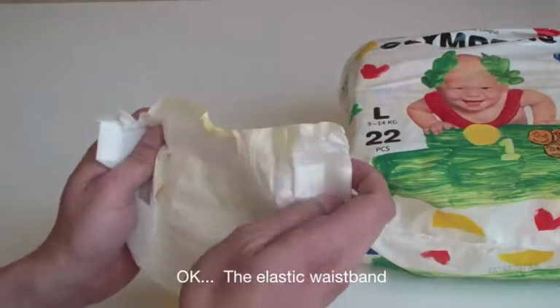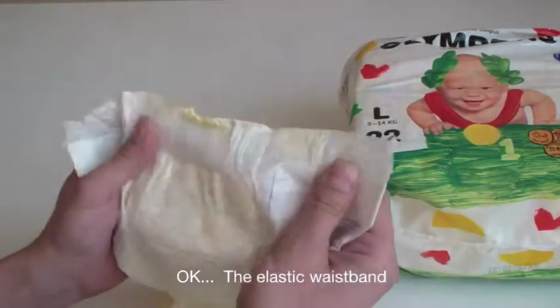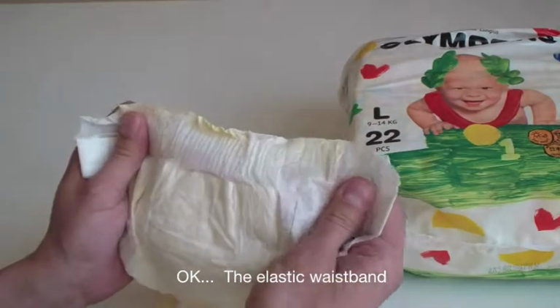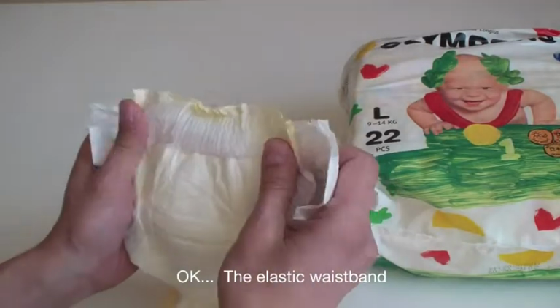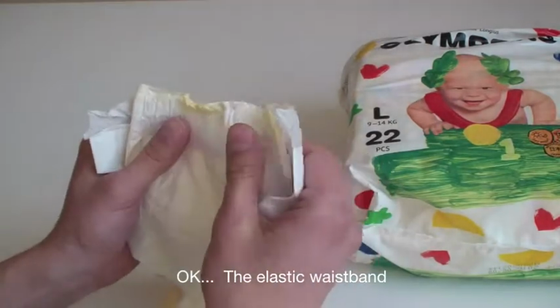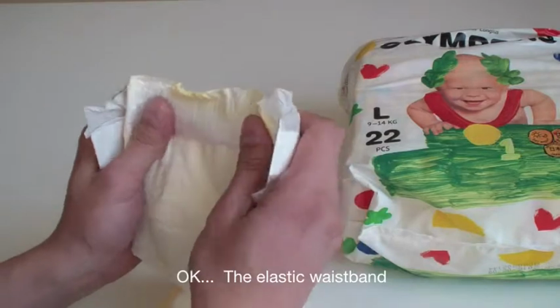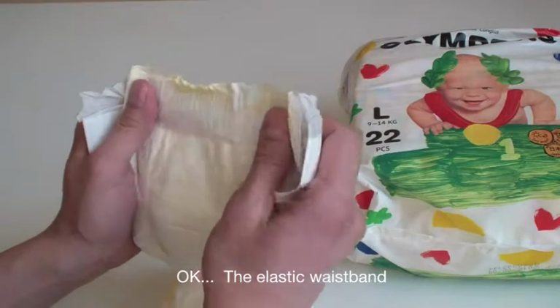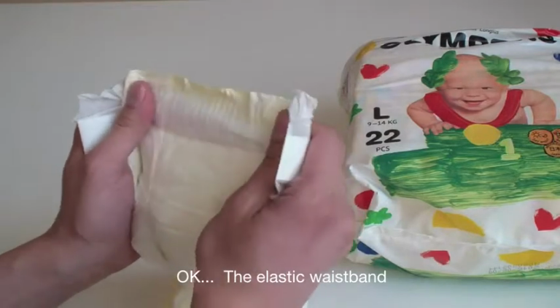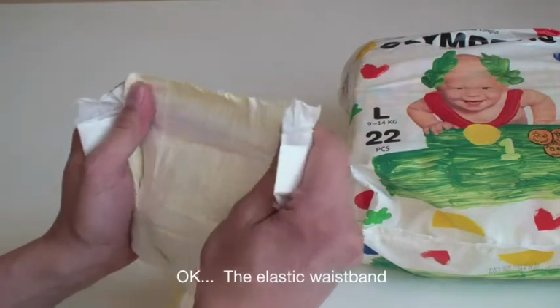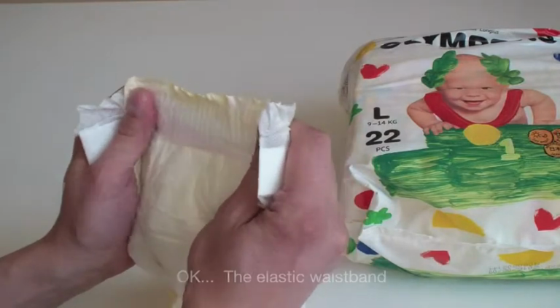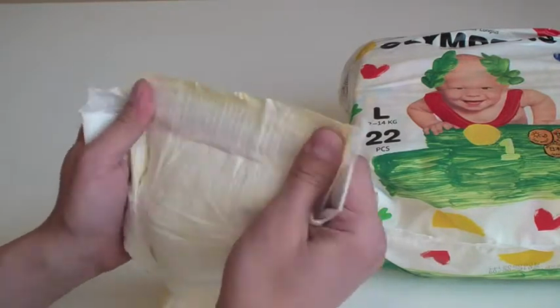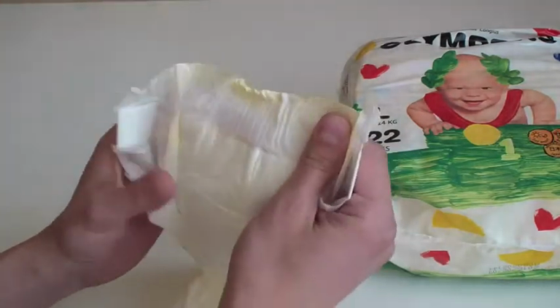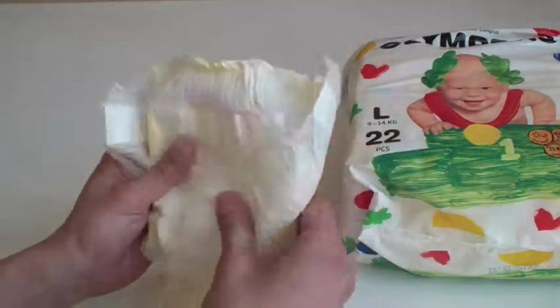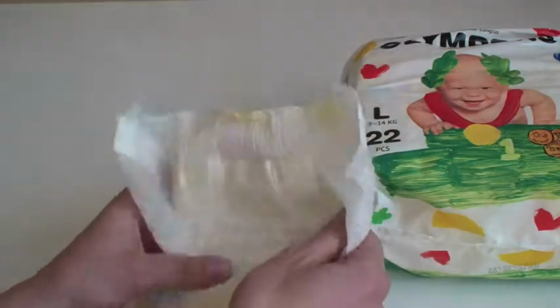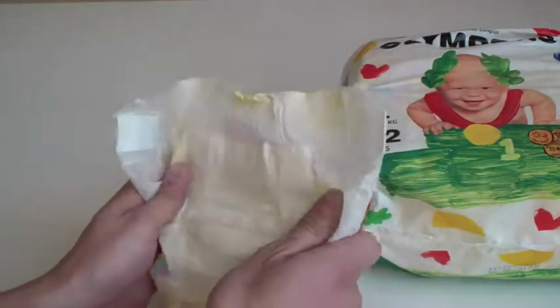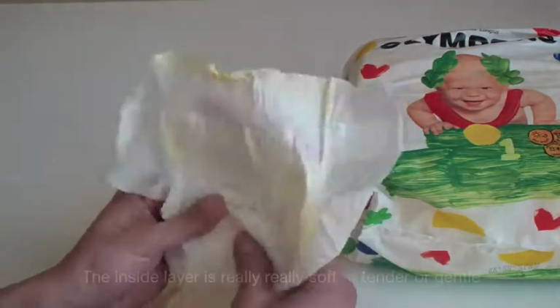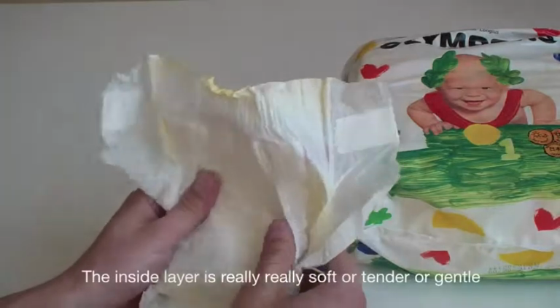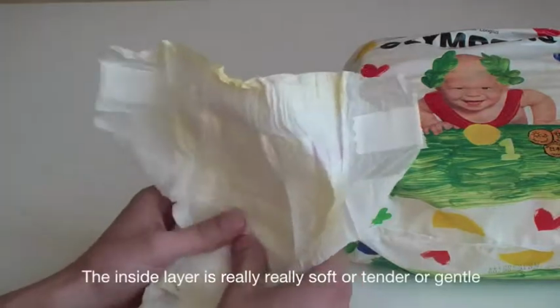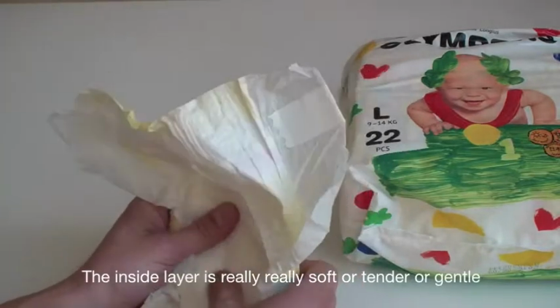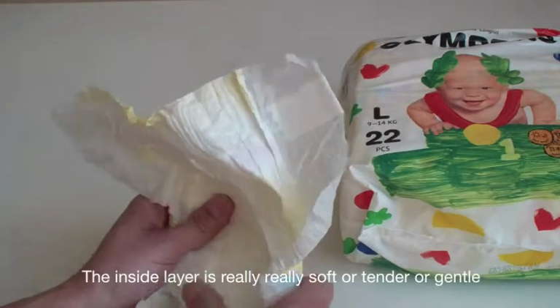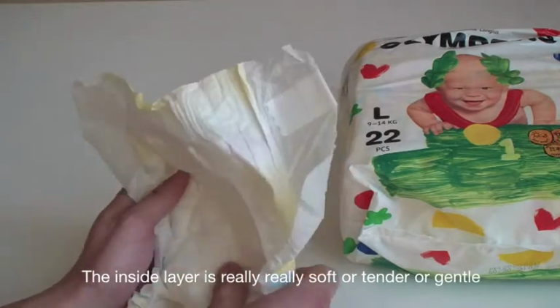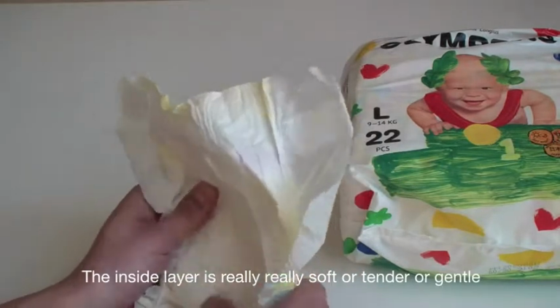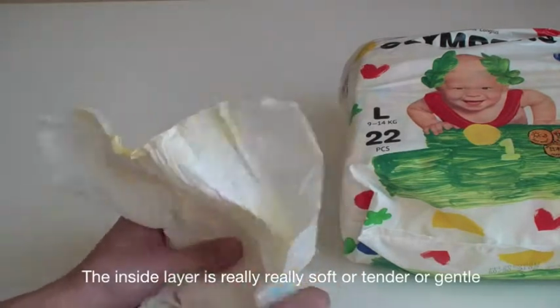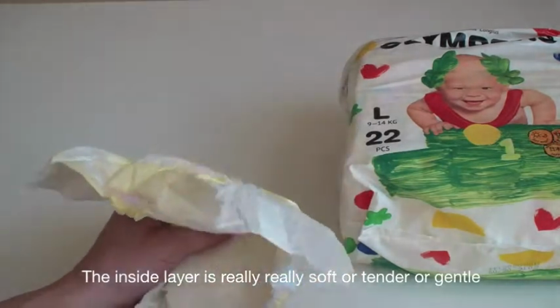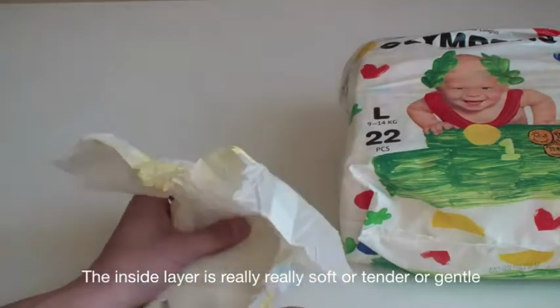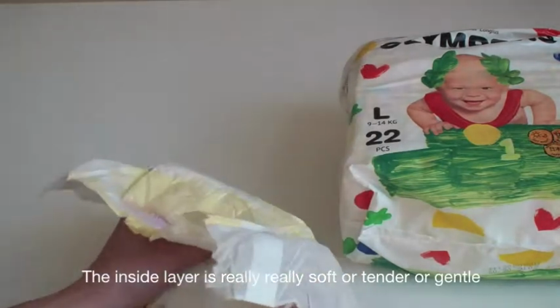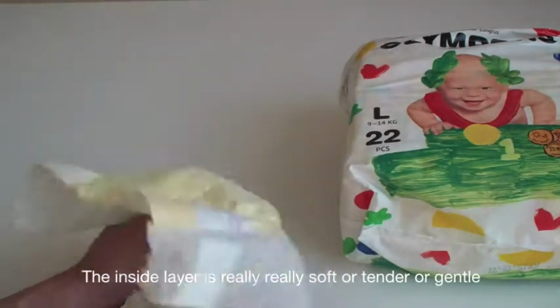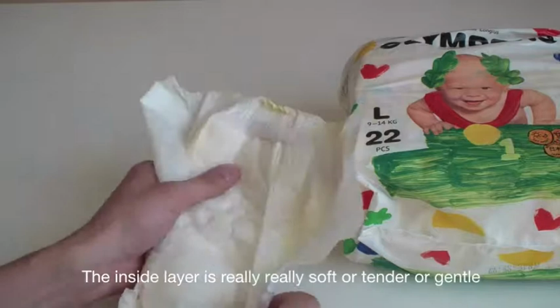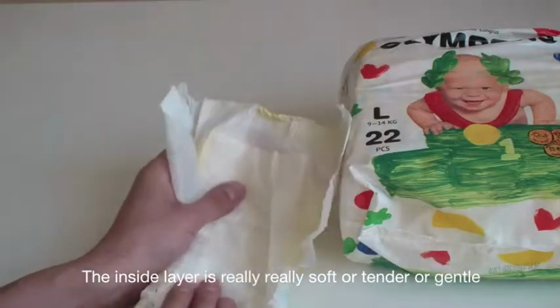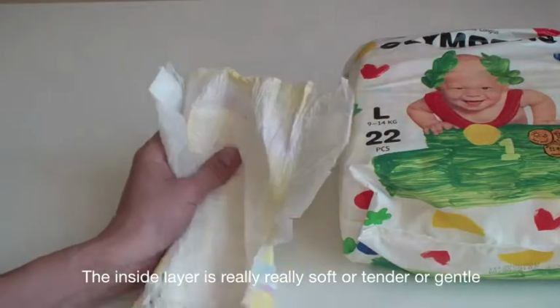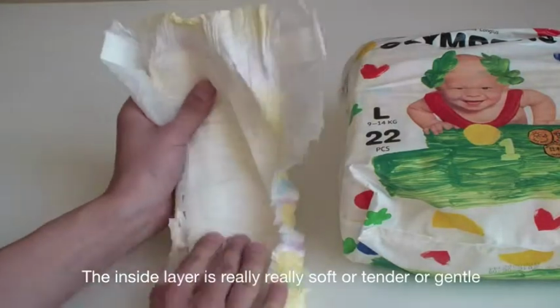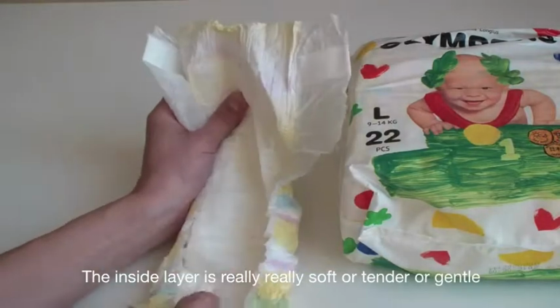The elastic waistband. The inside layer is really, really soft and tender or gentle.